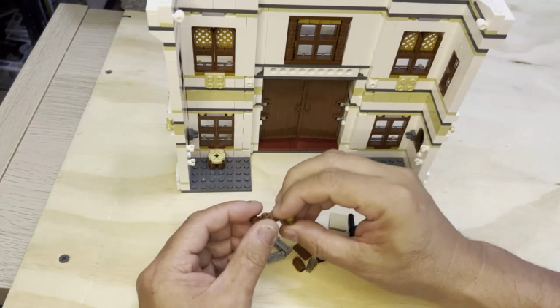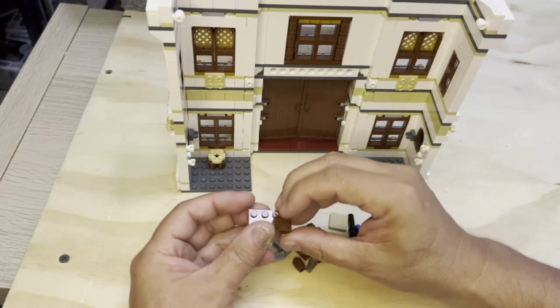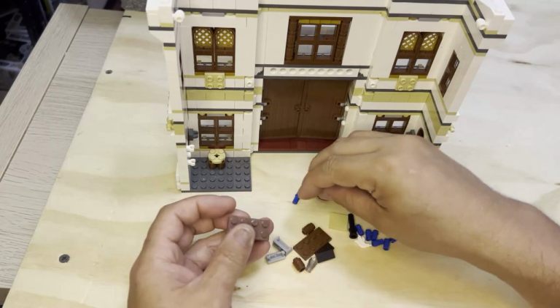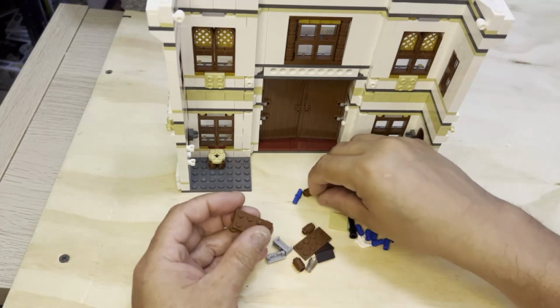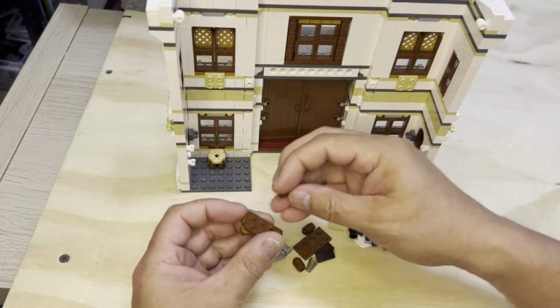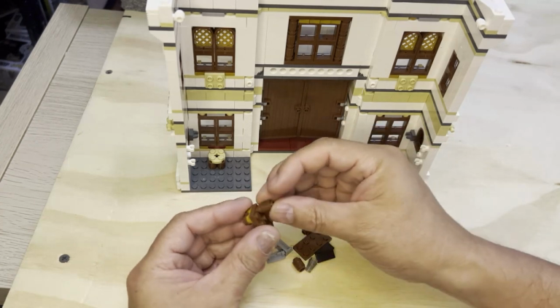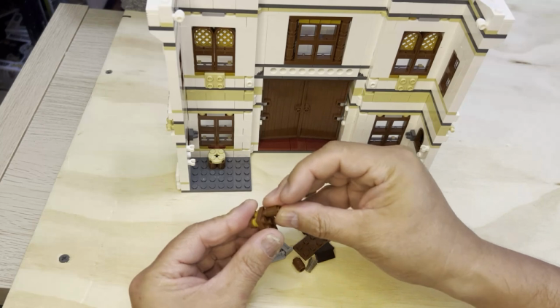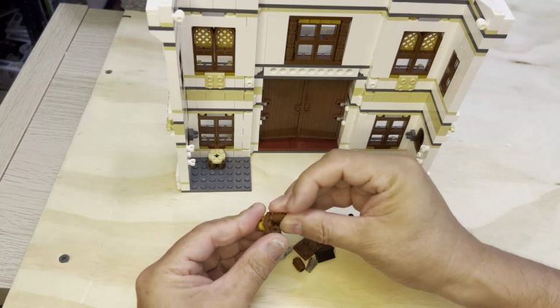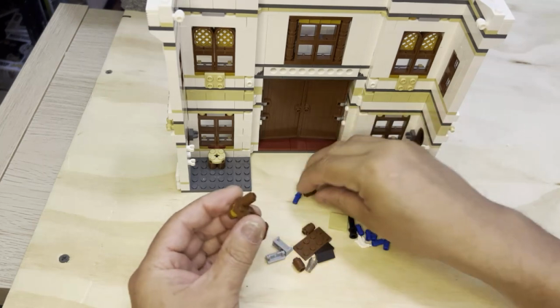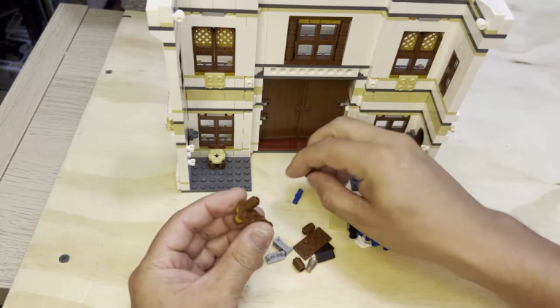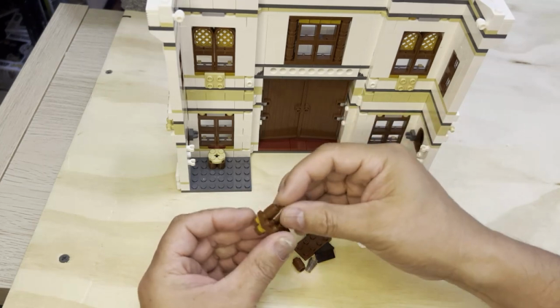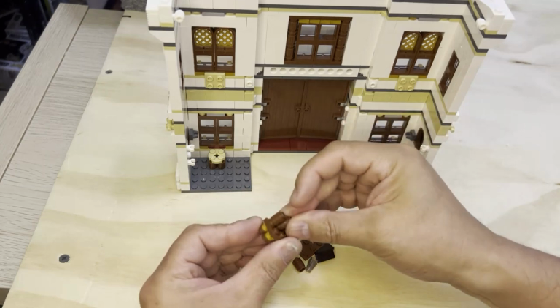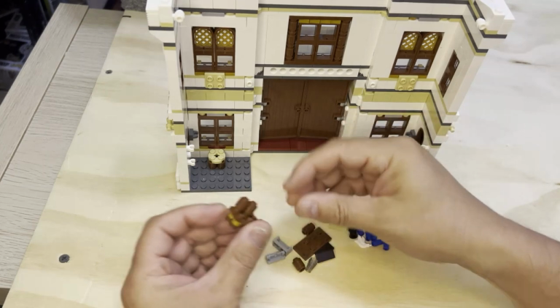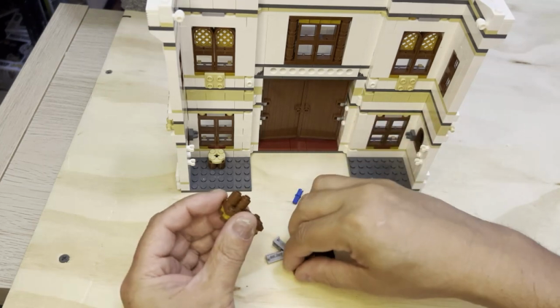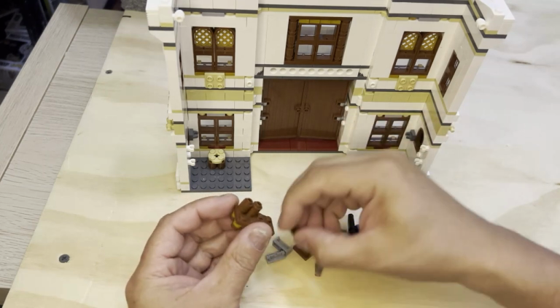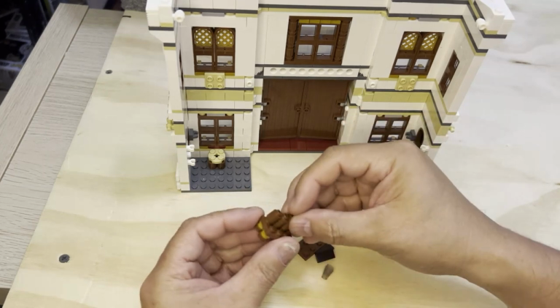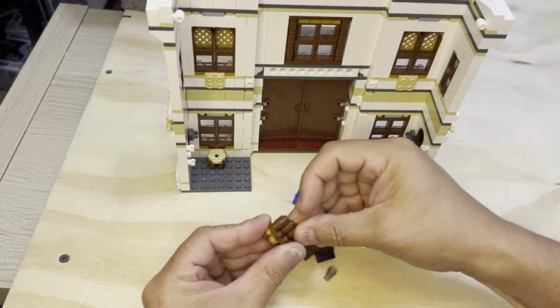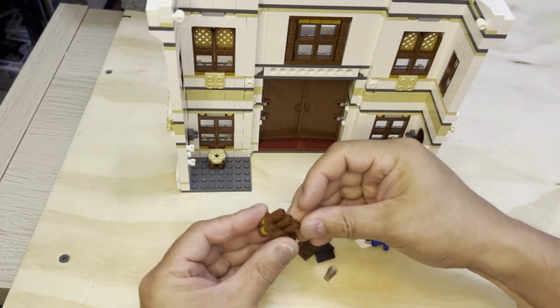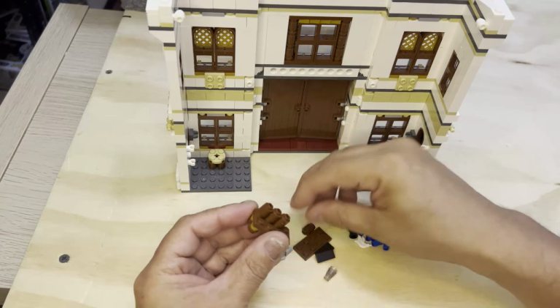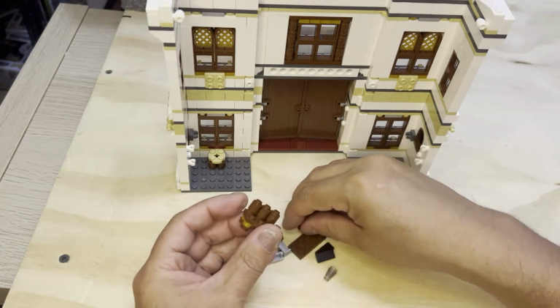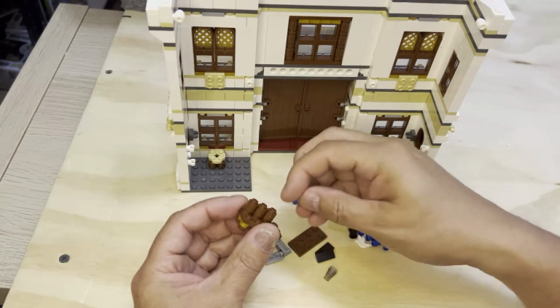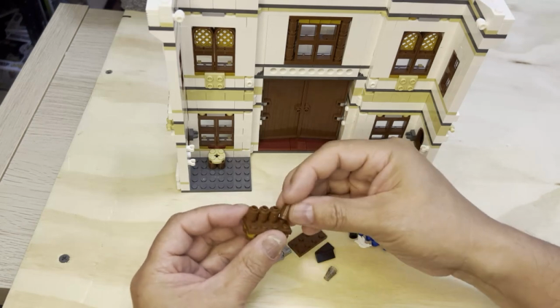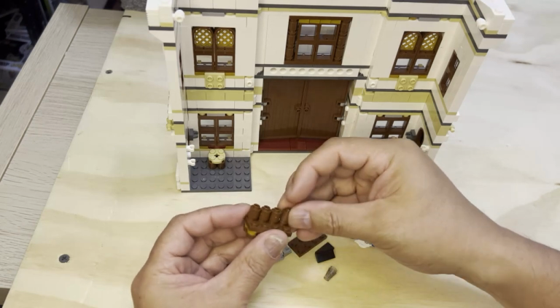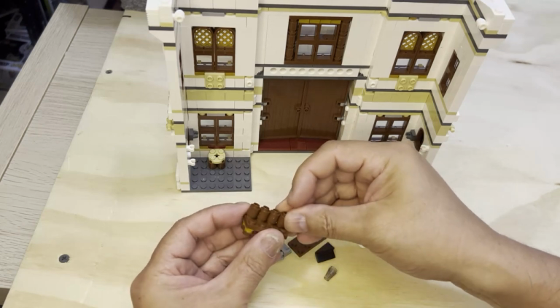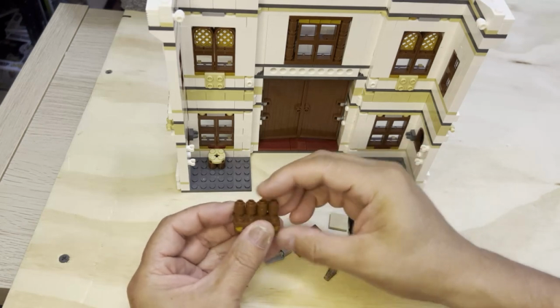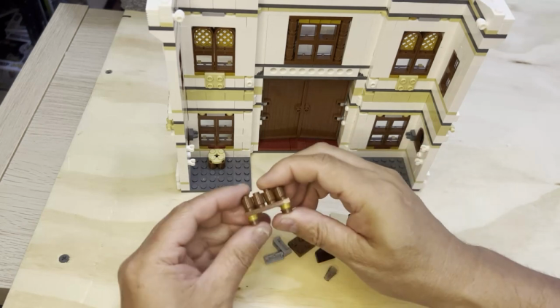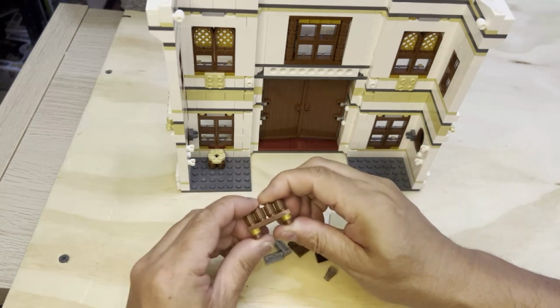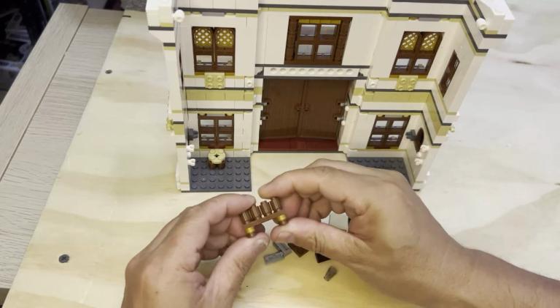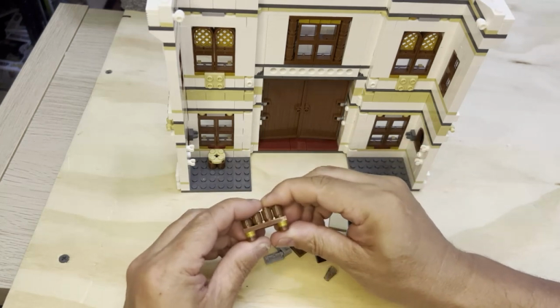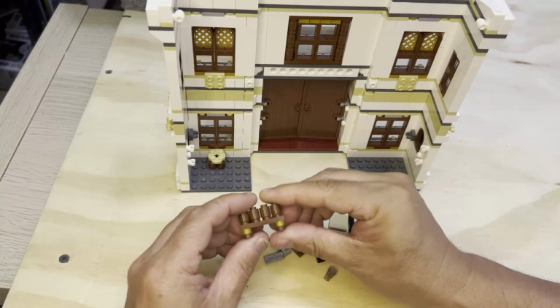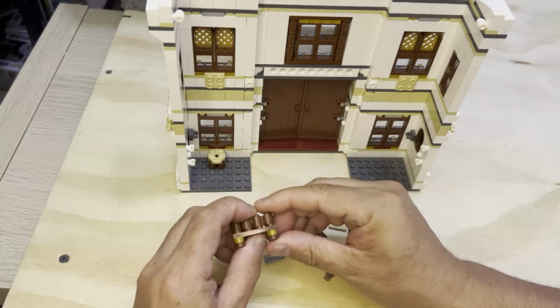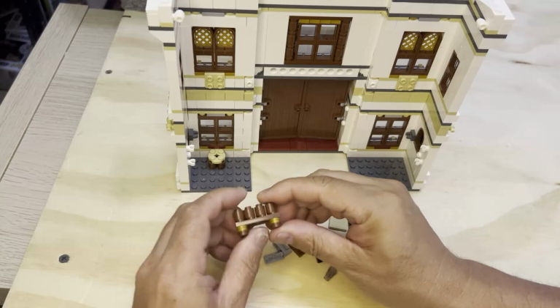I'll flip this back over and I'm going to put this like this, so we're just building this desk up pretty good.